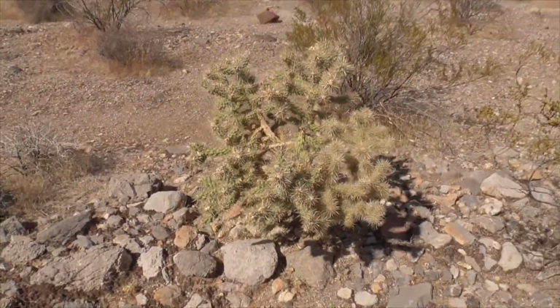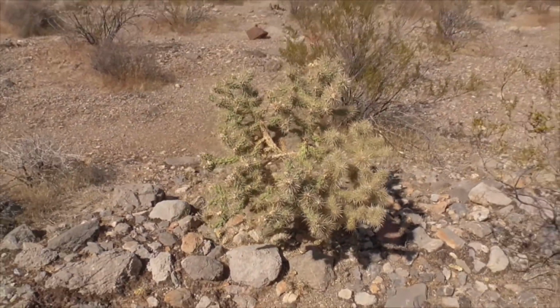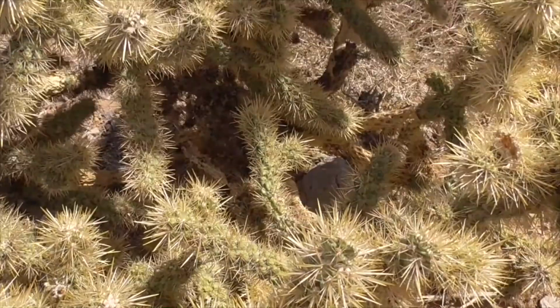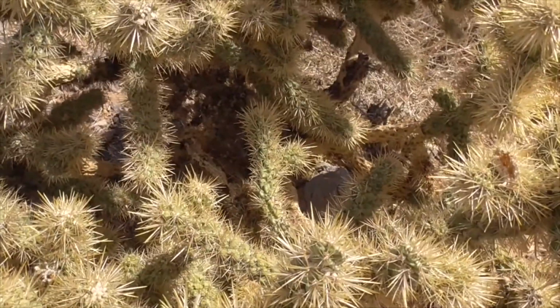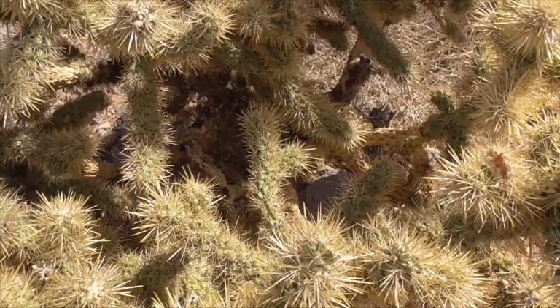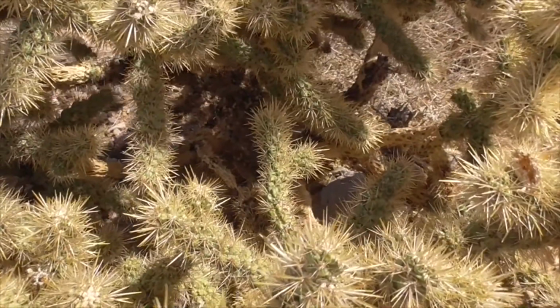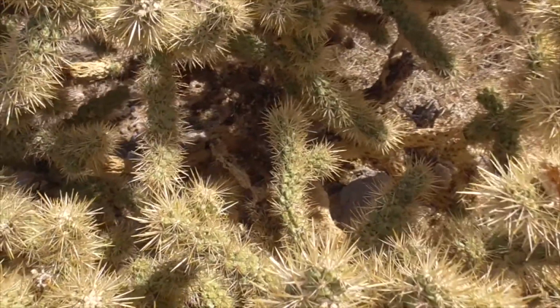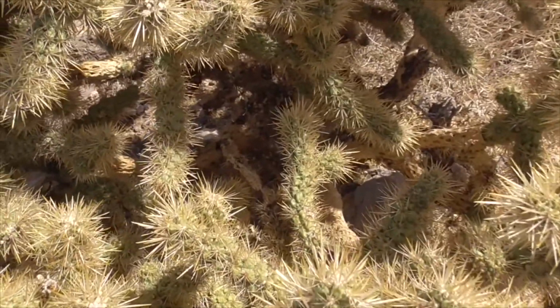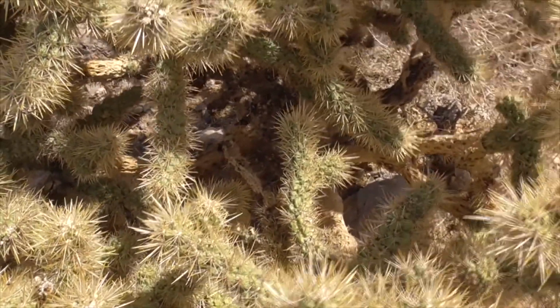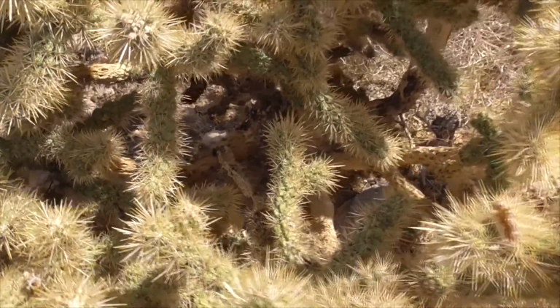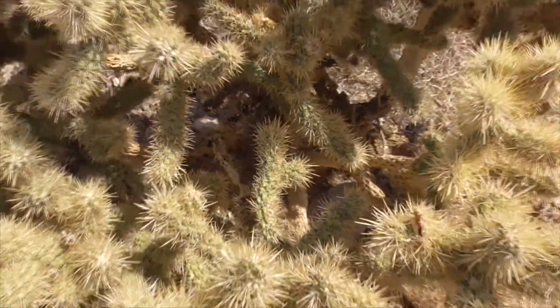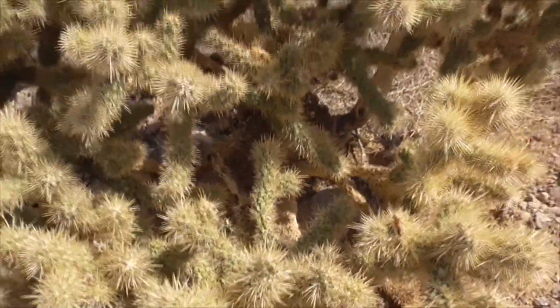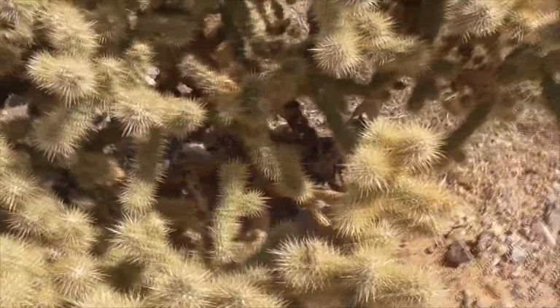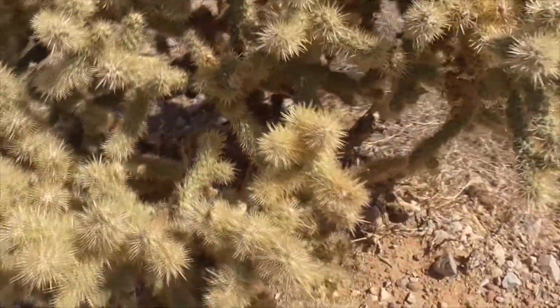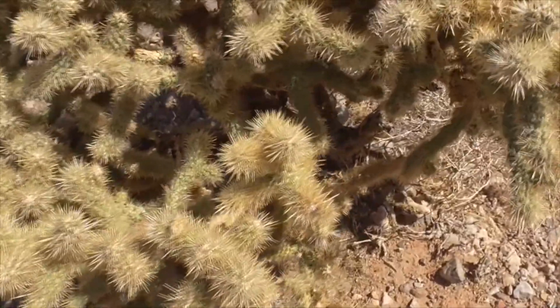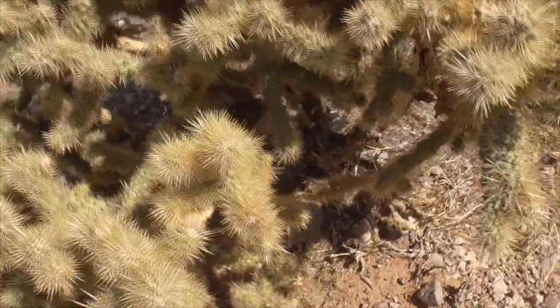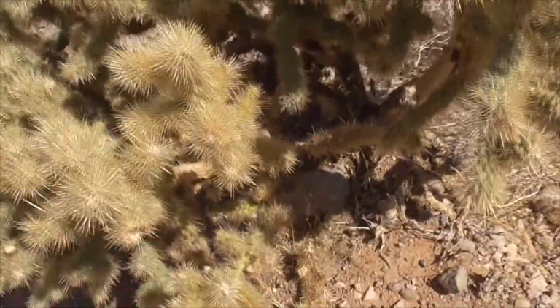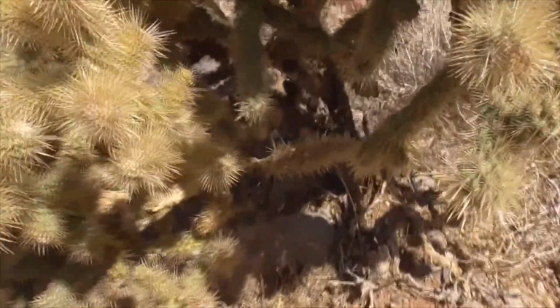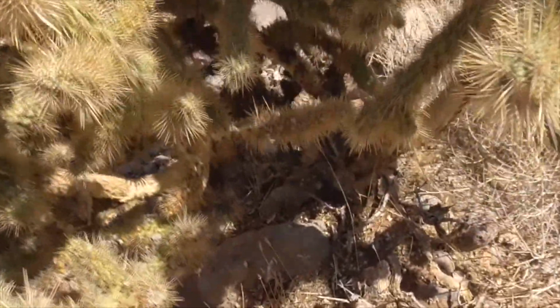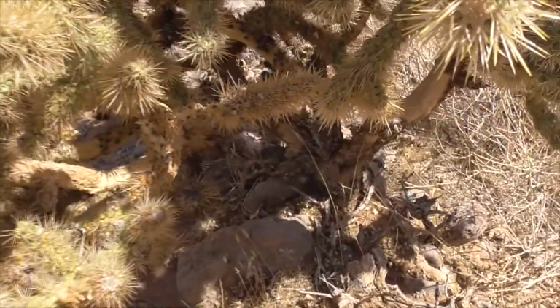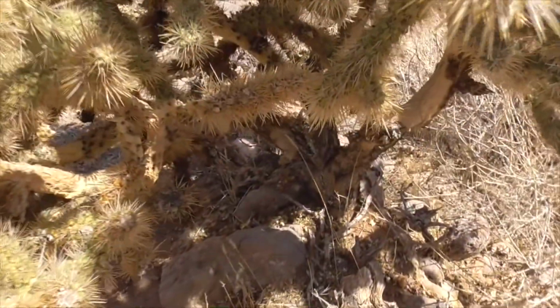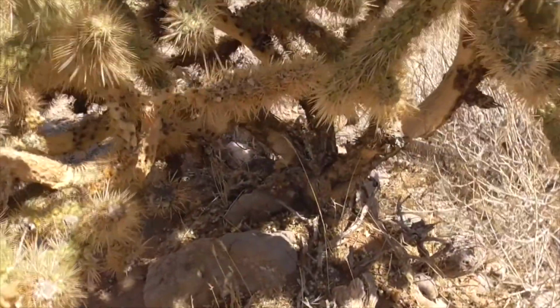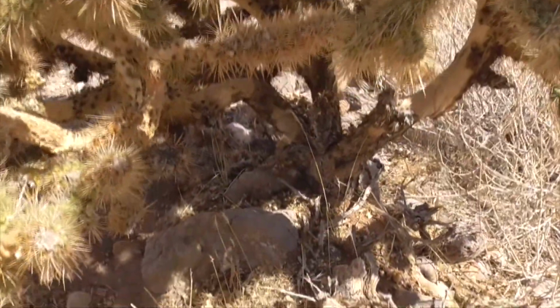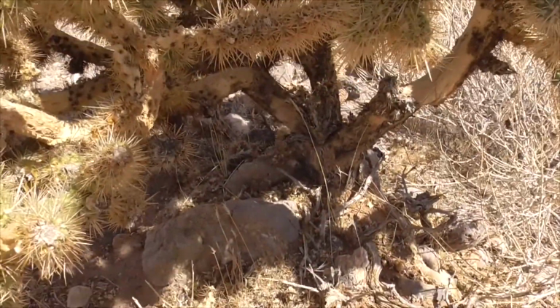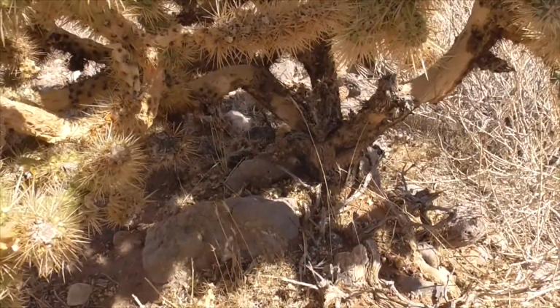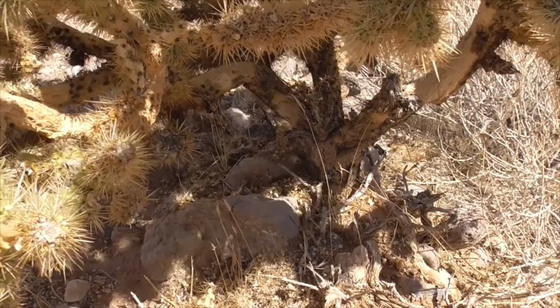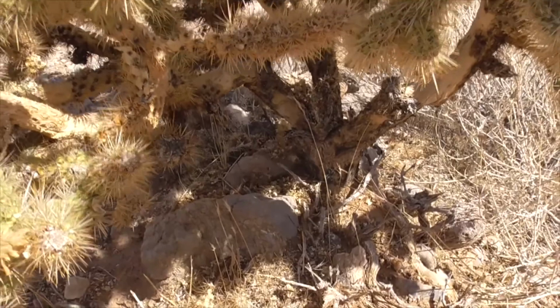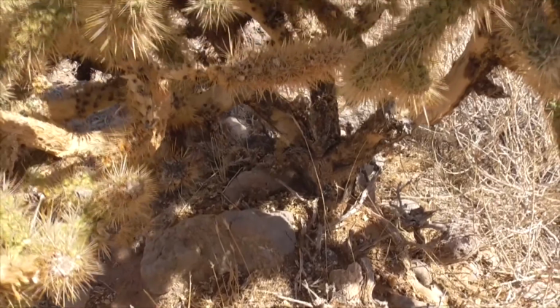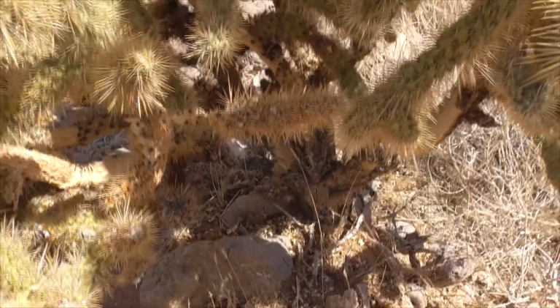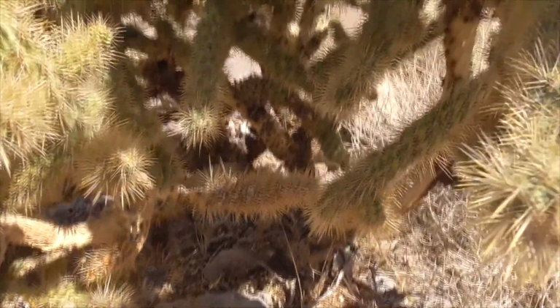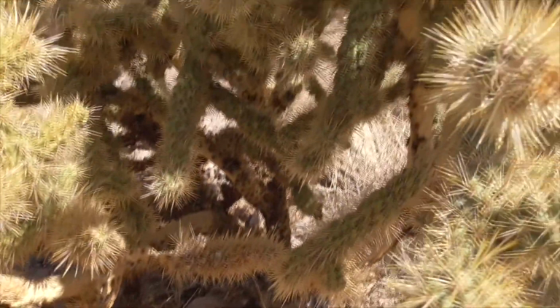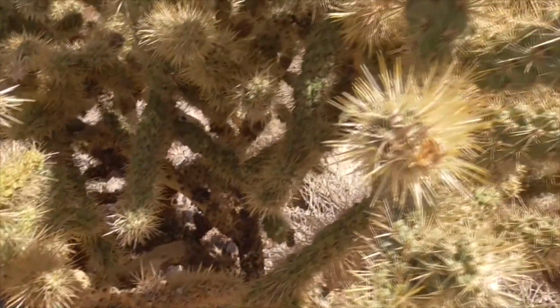They usually have about fifteen spines per areole, sometimes as many as thirty. The spines are white, yellowish, maybe a bit tan. They're about two inches long and sort of elliptical. As they age, they turn a little gray to black in color.